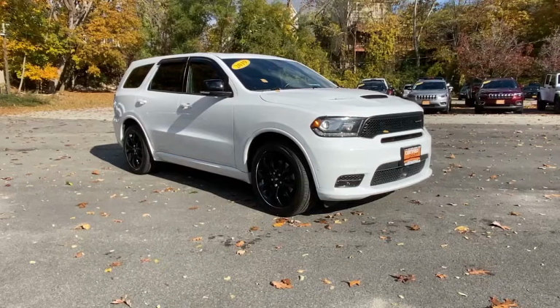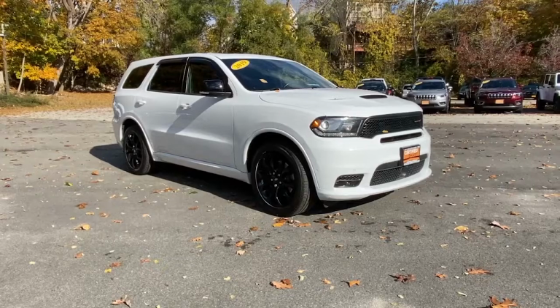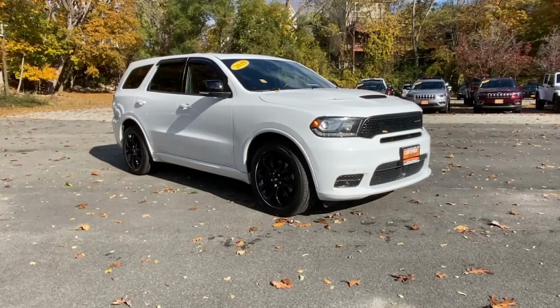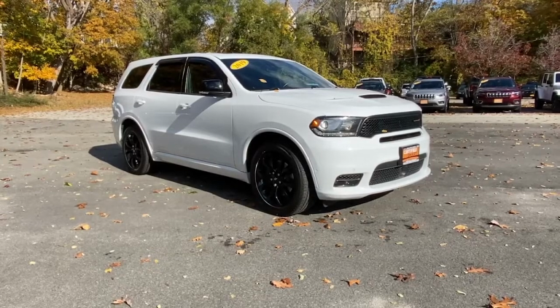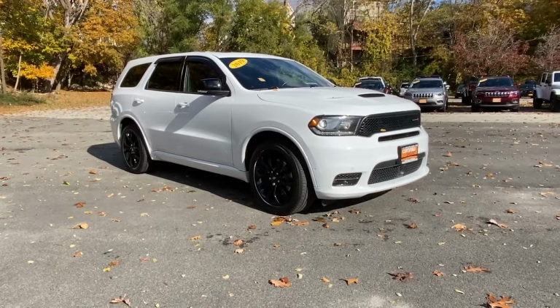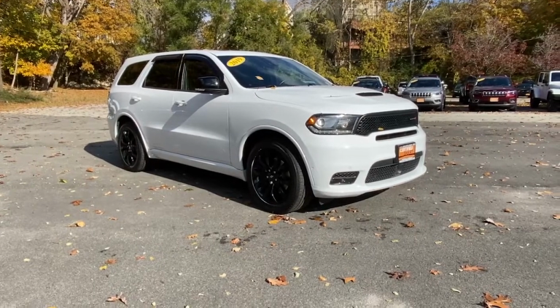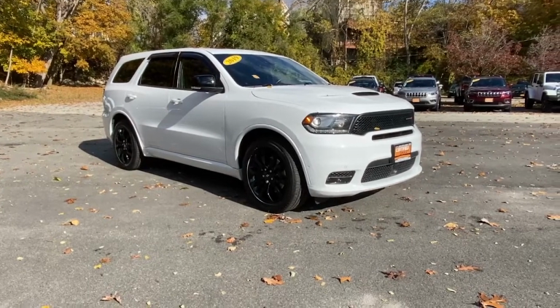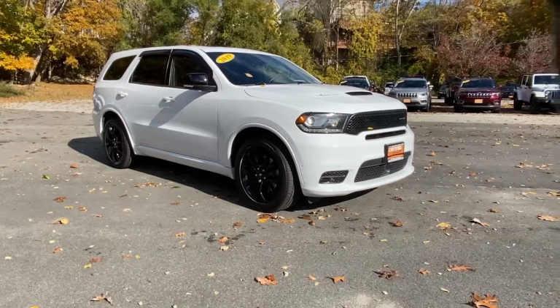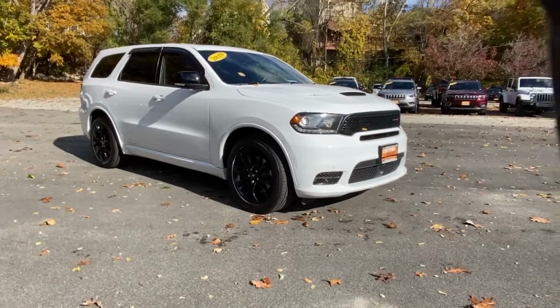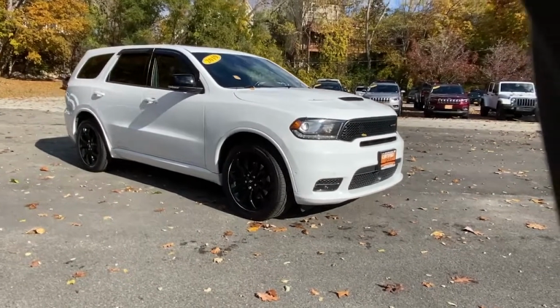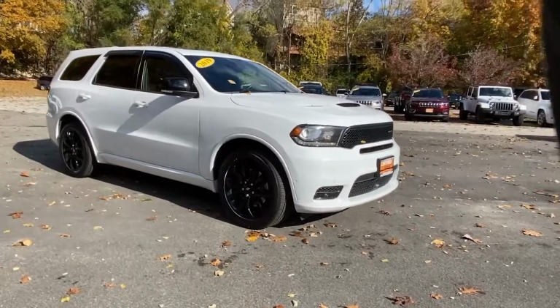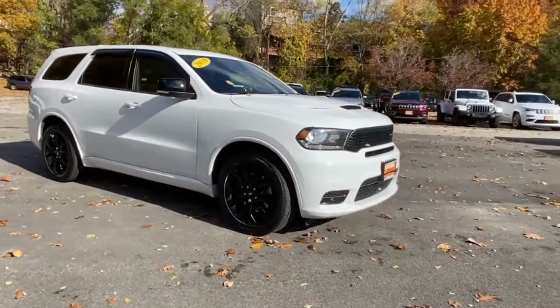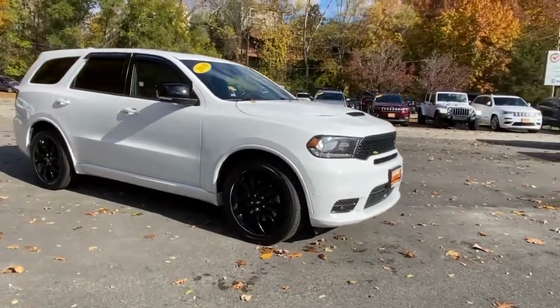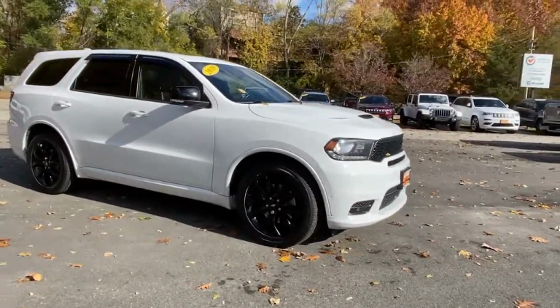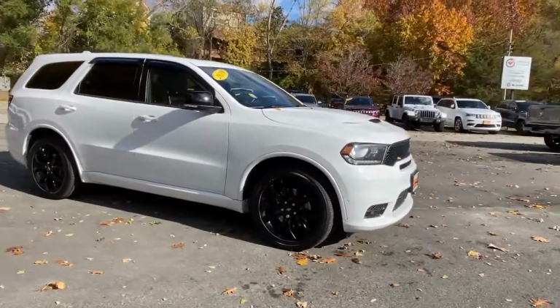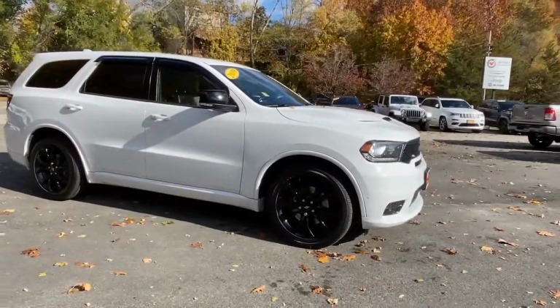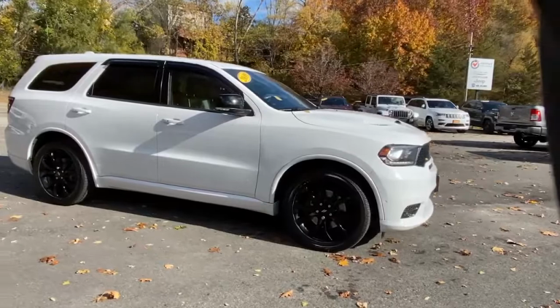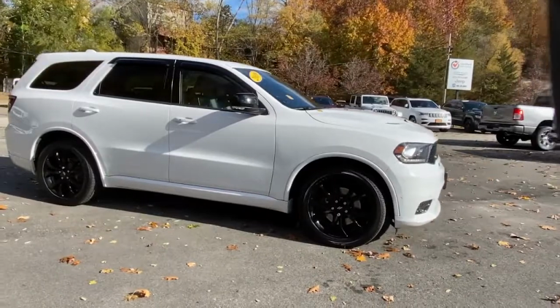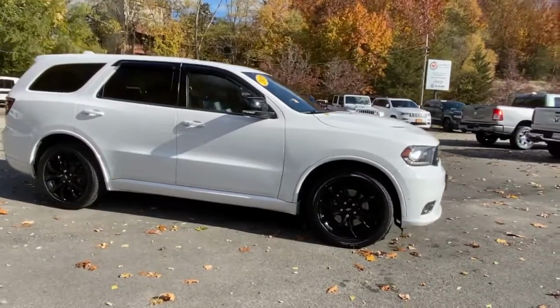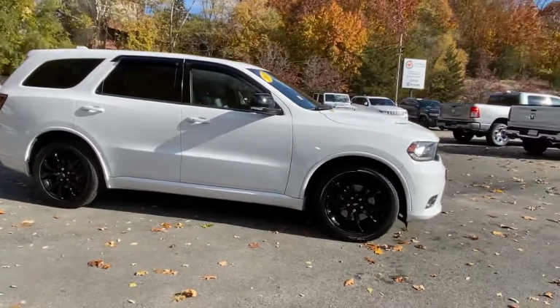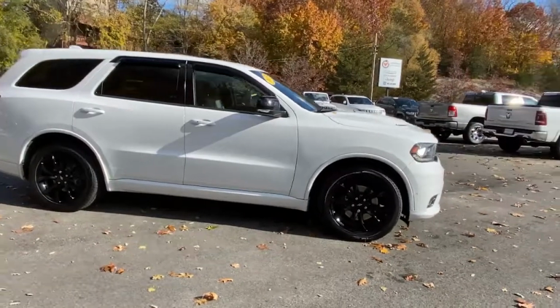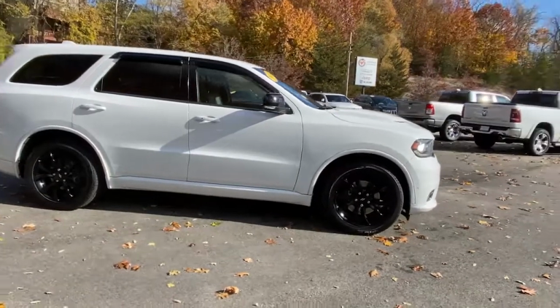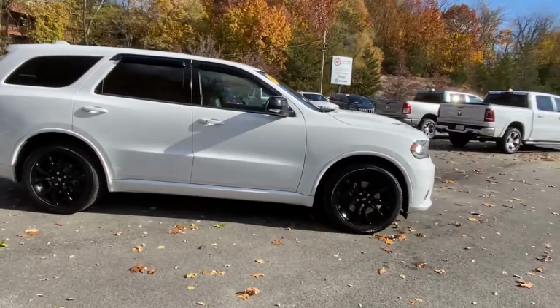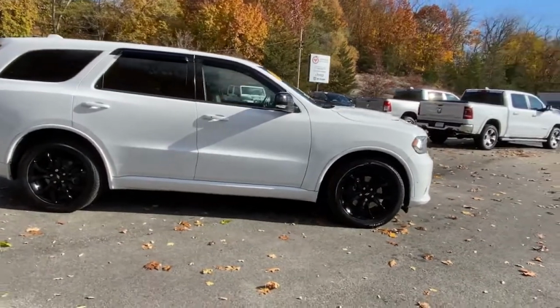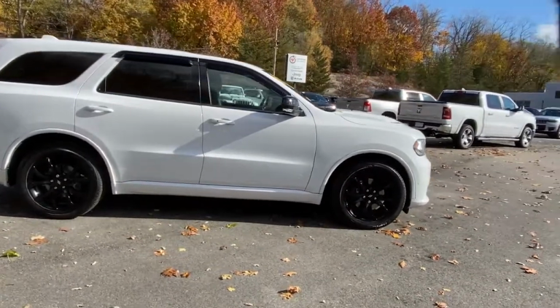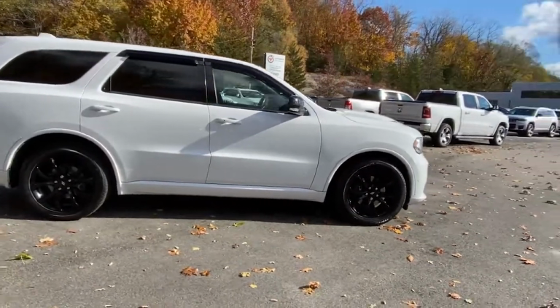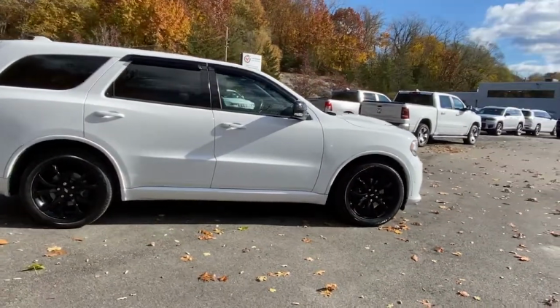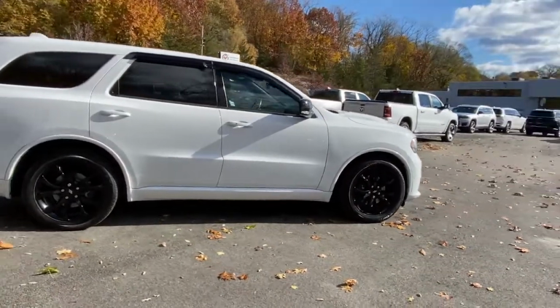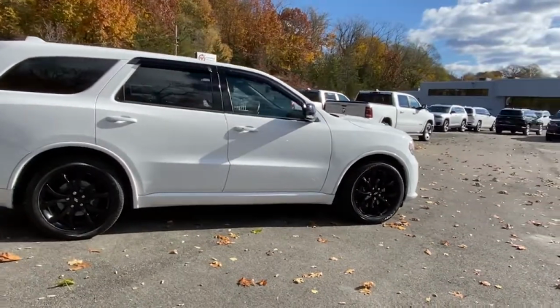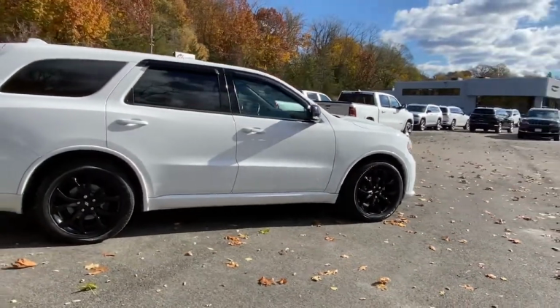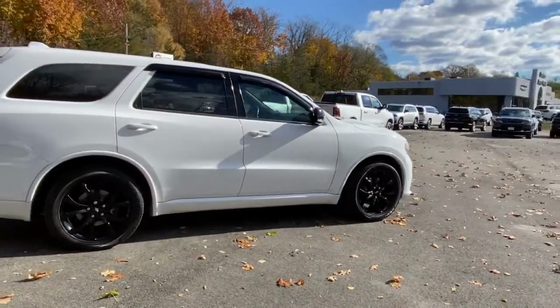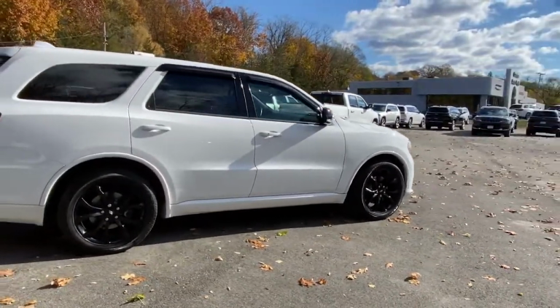Can you see yourself in the 2019 Dodge Durango? With less than 45,000 miles on the odometer, this vehicle provides excellent value.